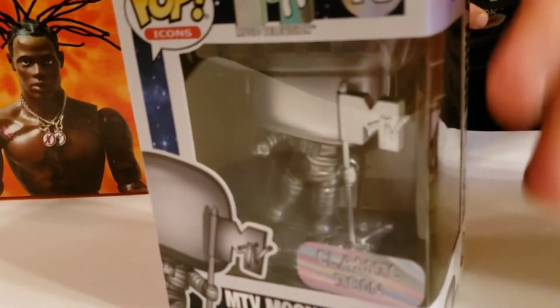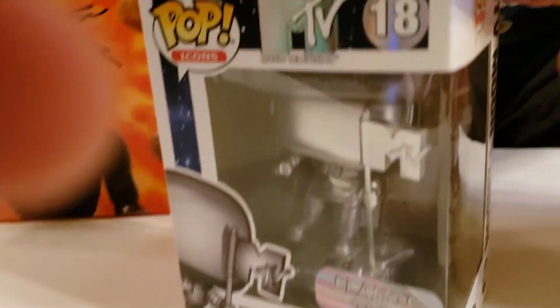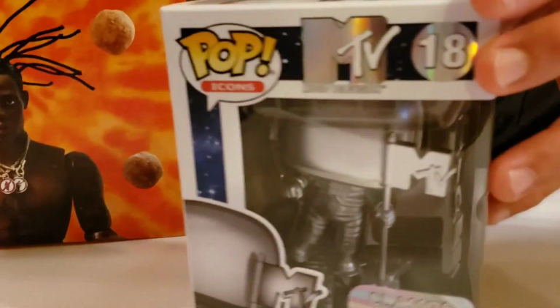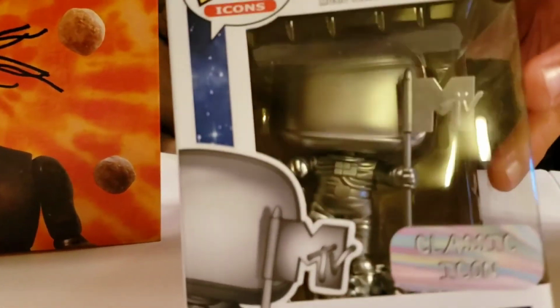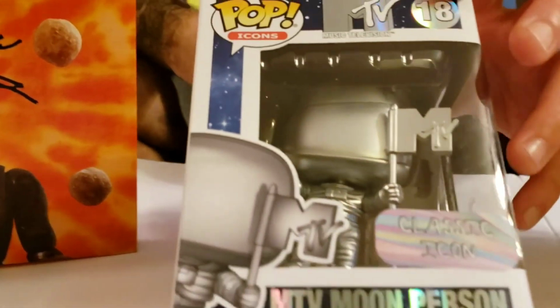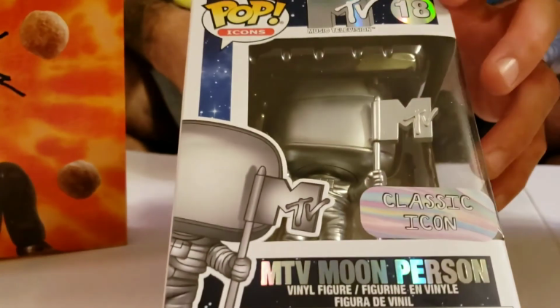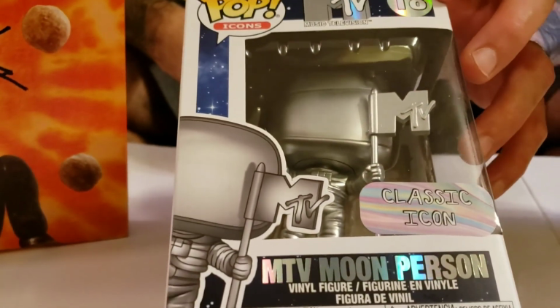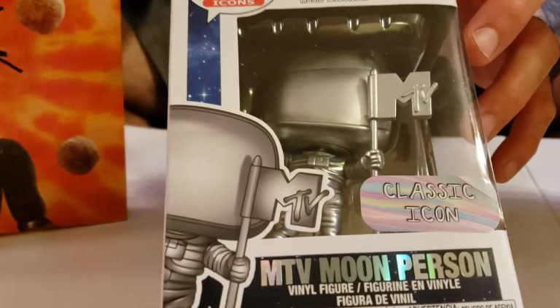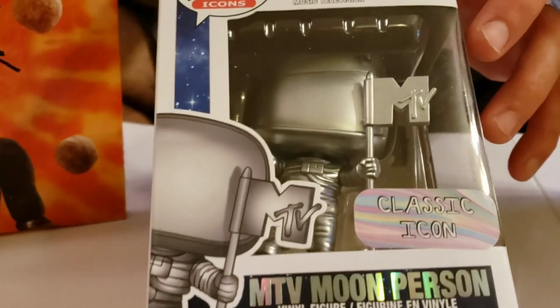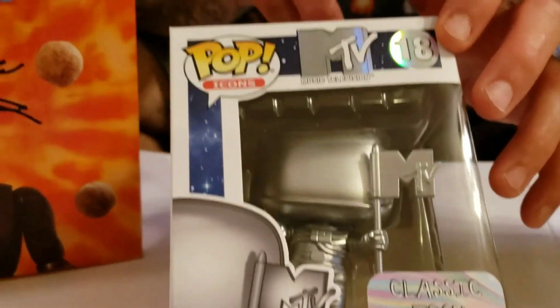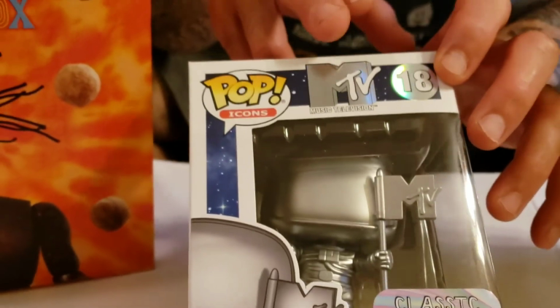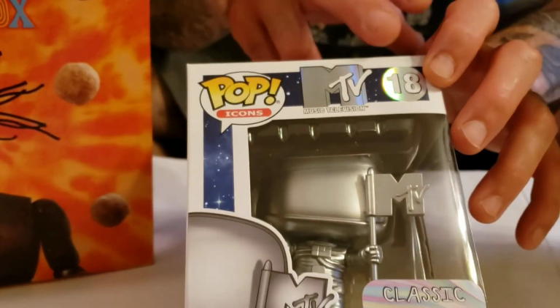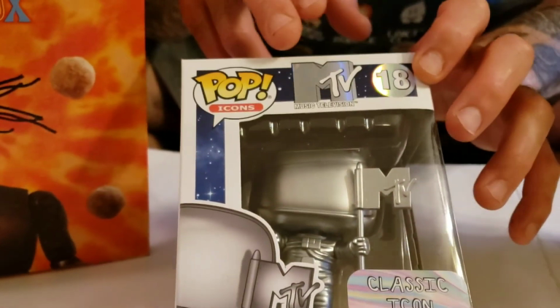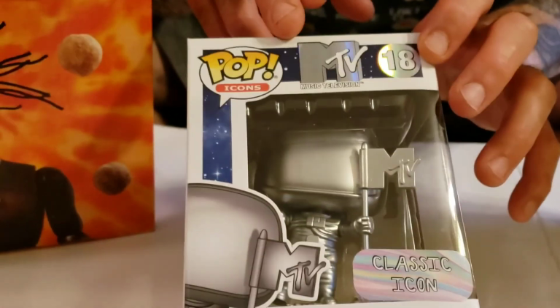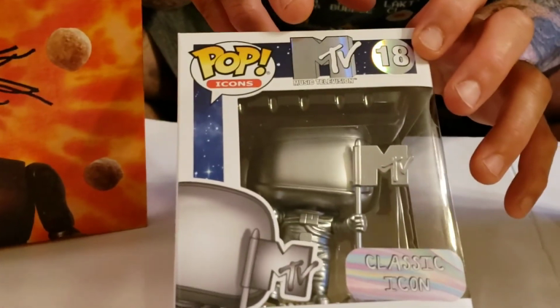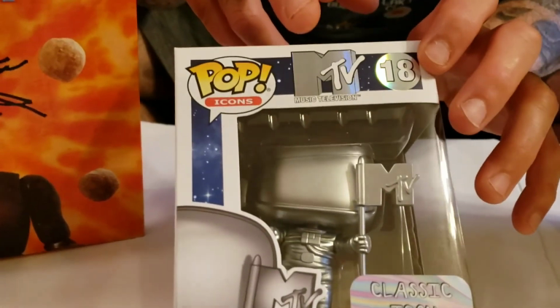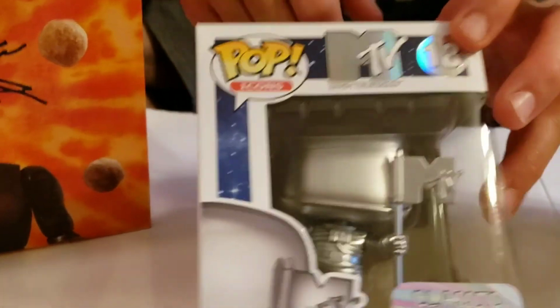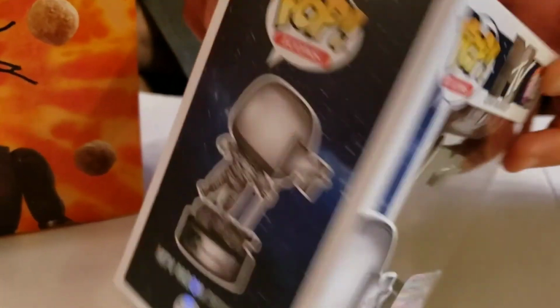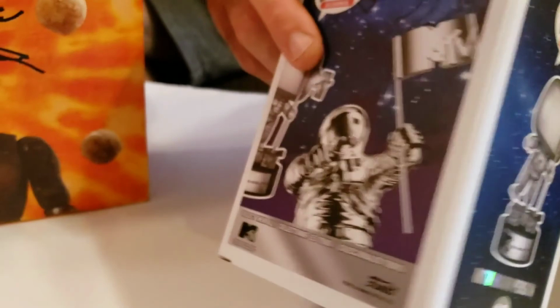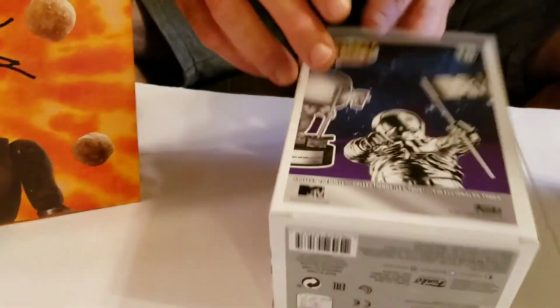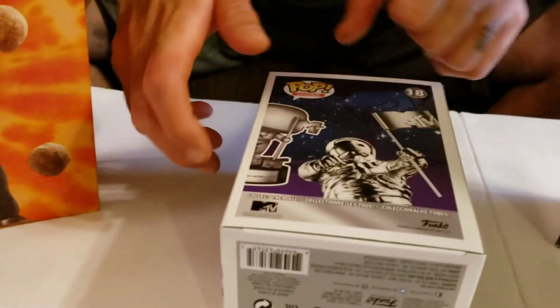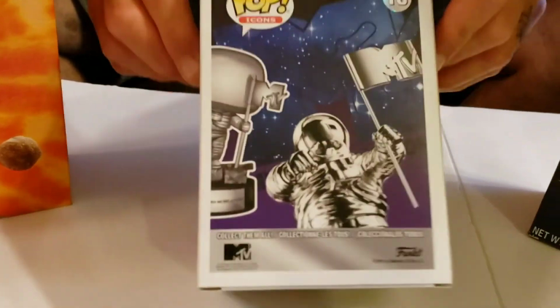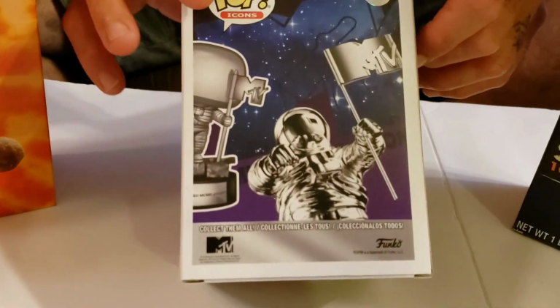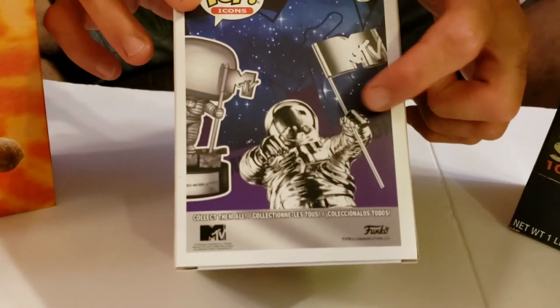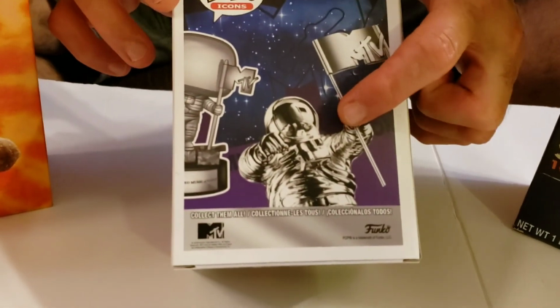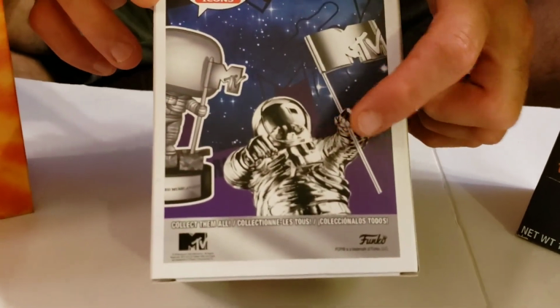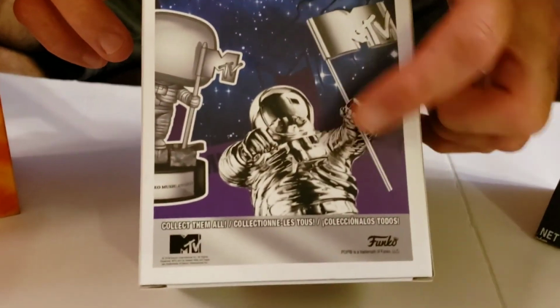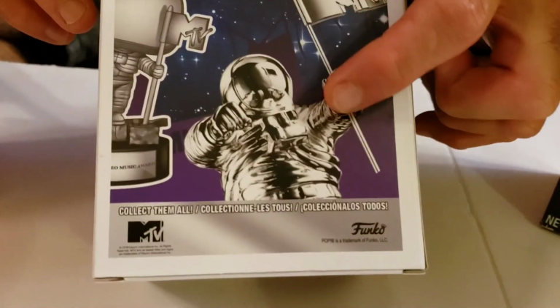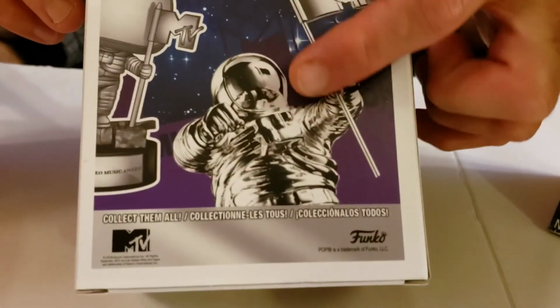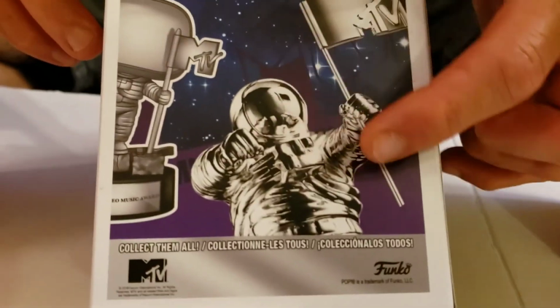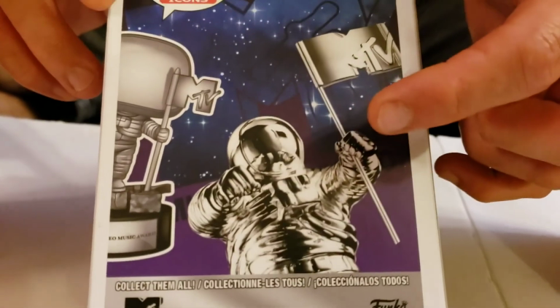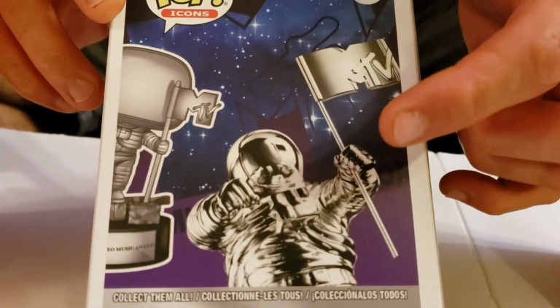We're going to go ahead and do a quick unboxing and review. I really like what they did here on the box — it's like a metallic finish here on the back. And we also got the statue here with the actual MTV Award.